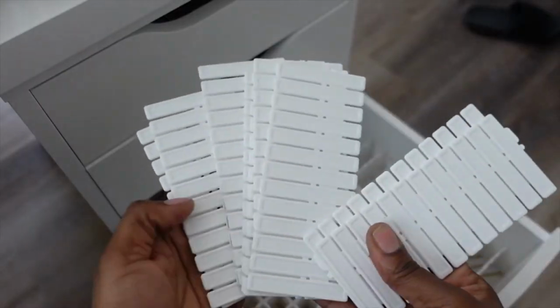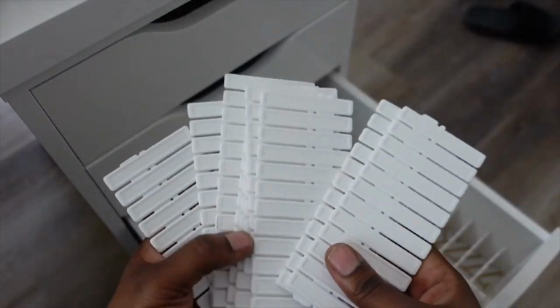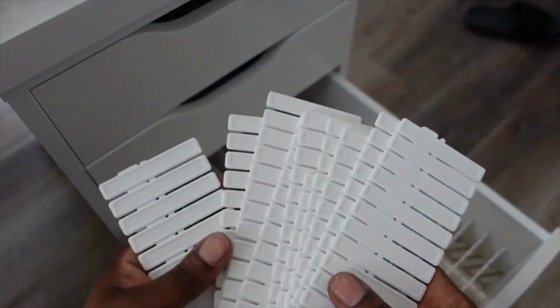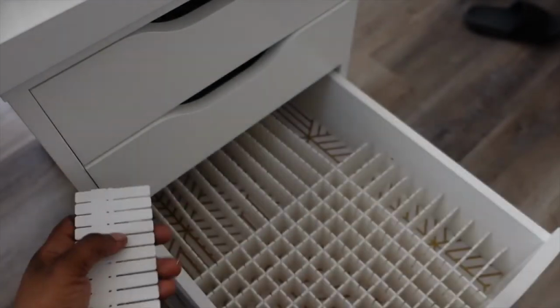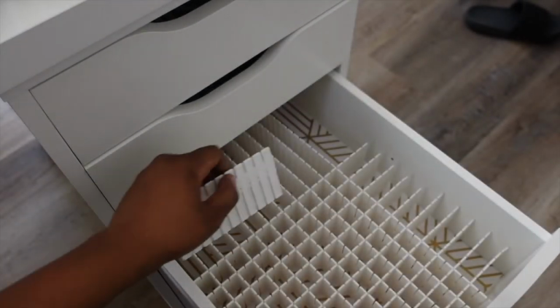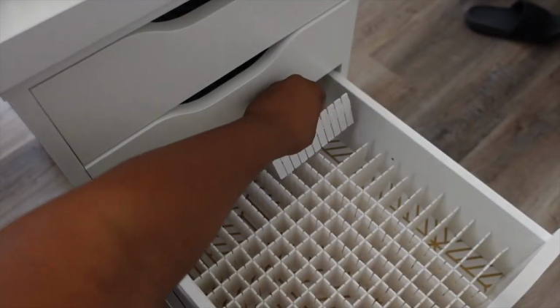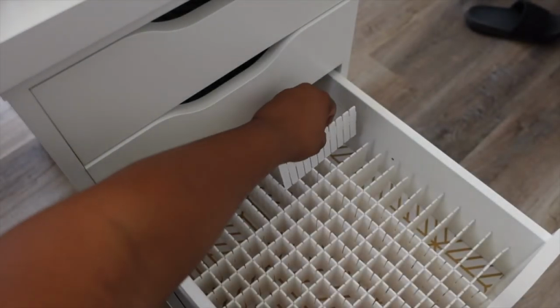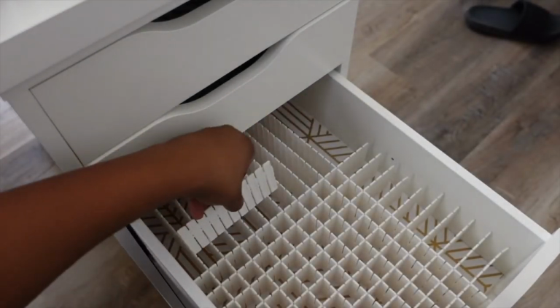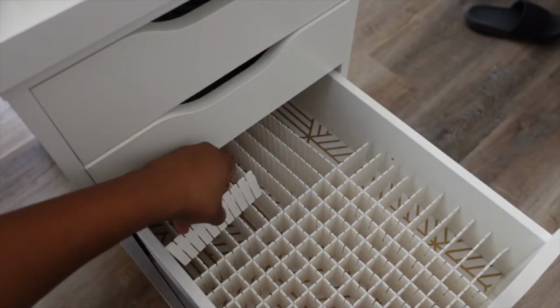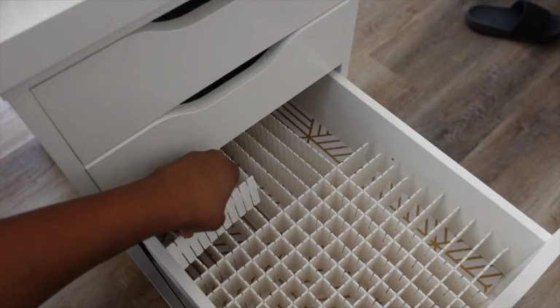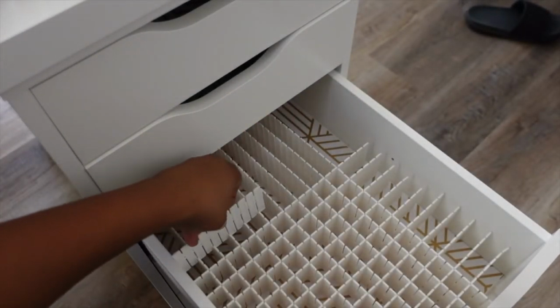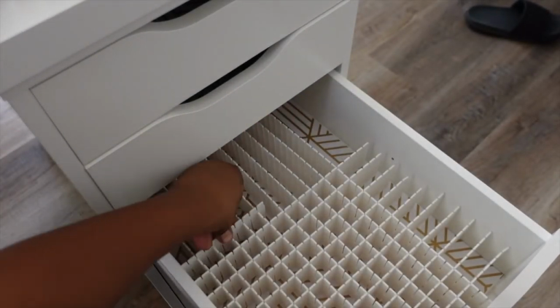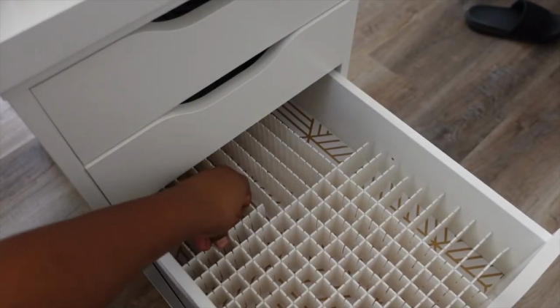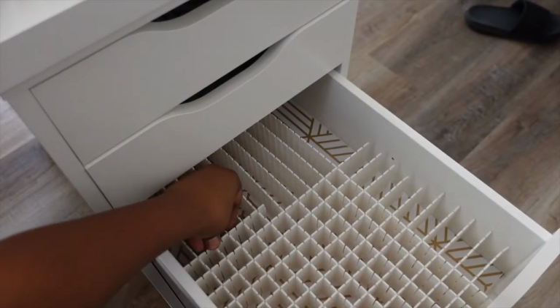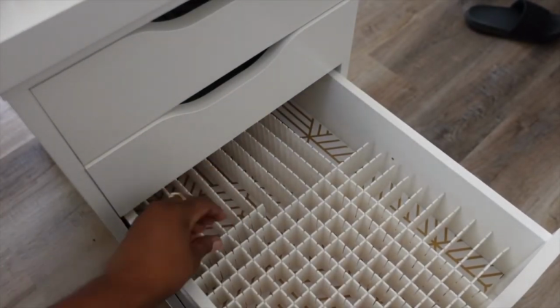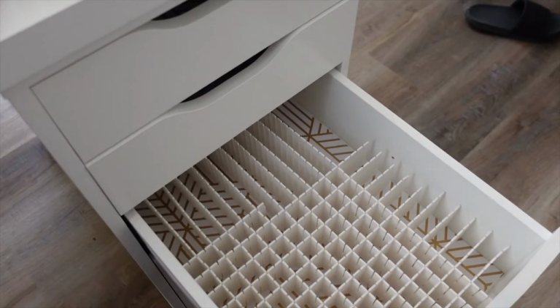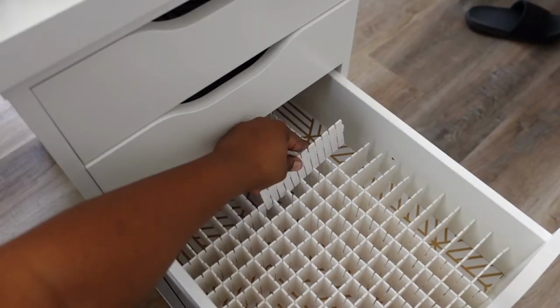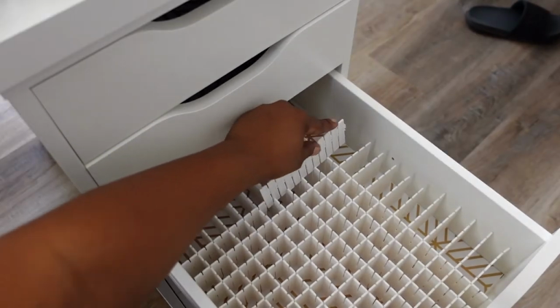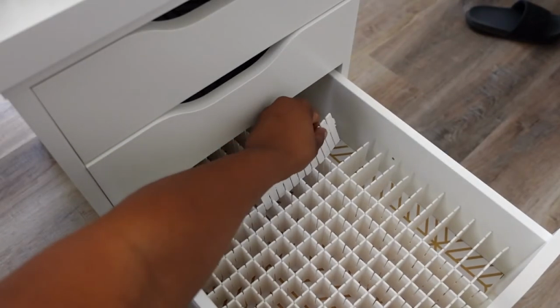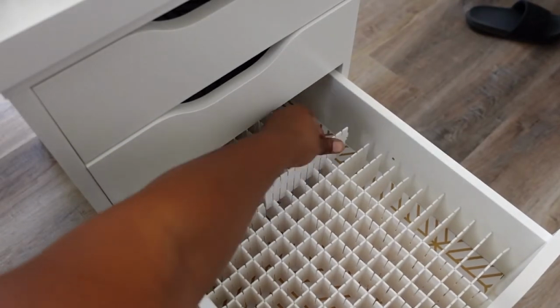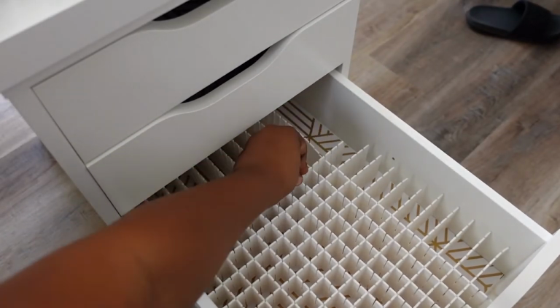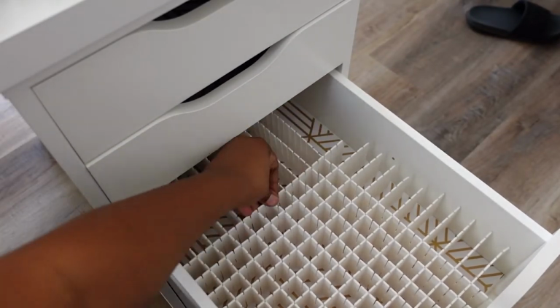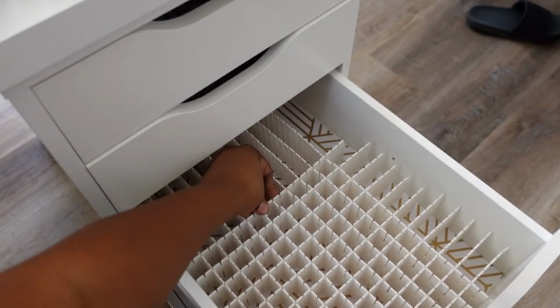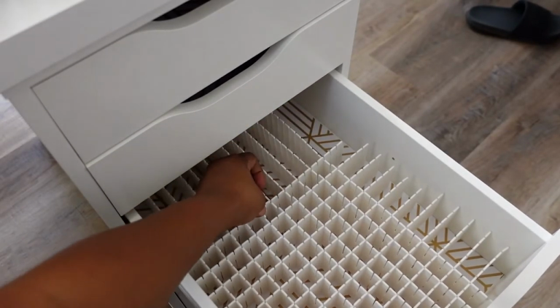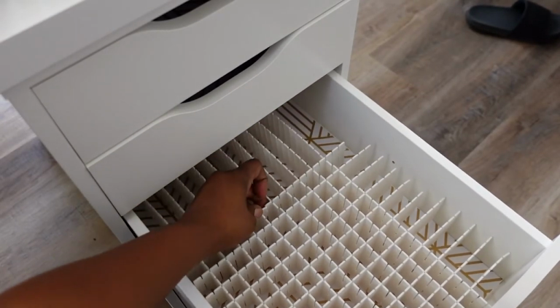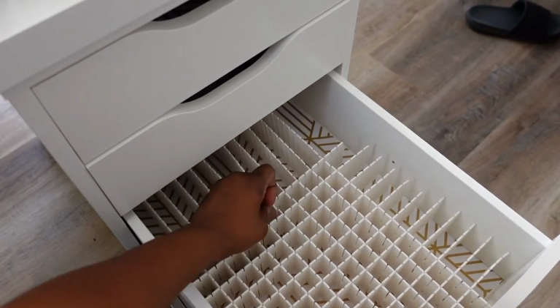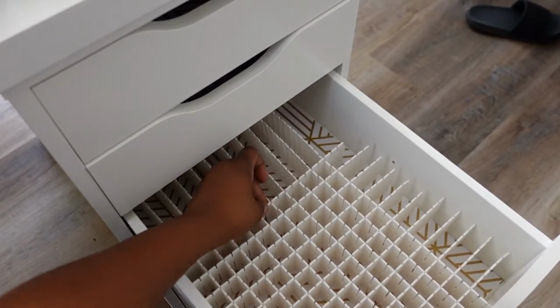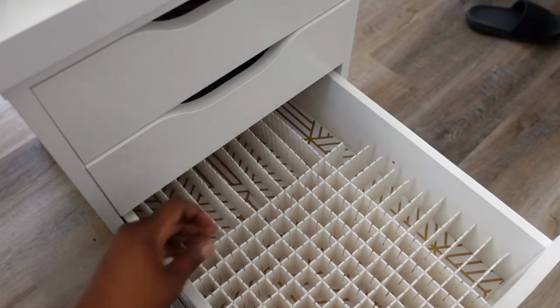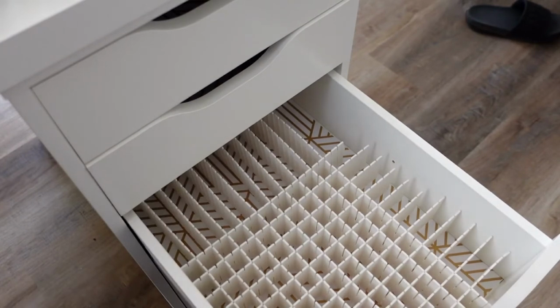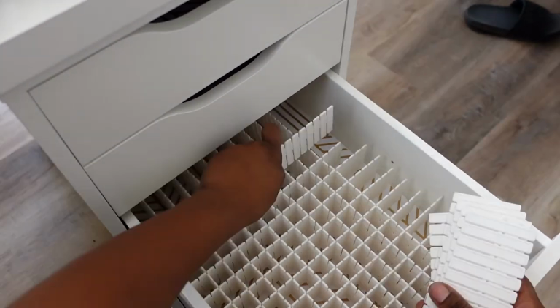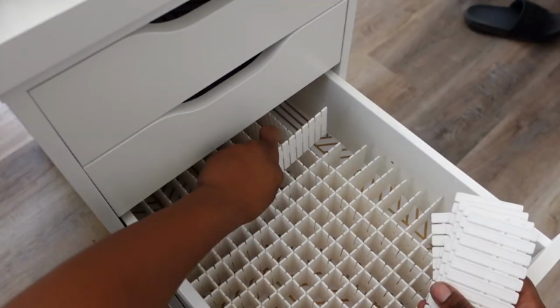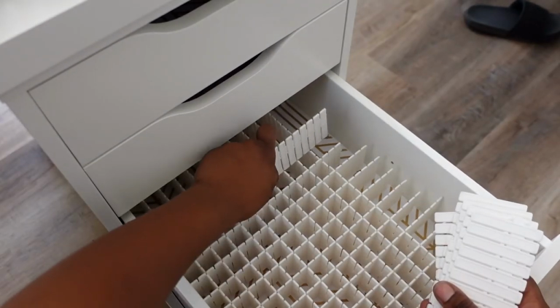So these little extra ones came after we cut off the length of the board that's supposed to be in the desk, so we are going to use these for the back parts. Don't throw these away.